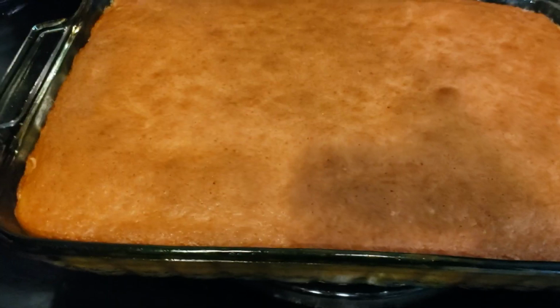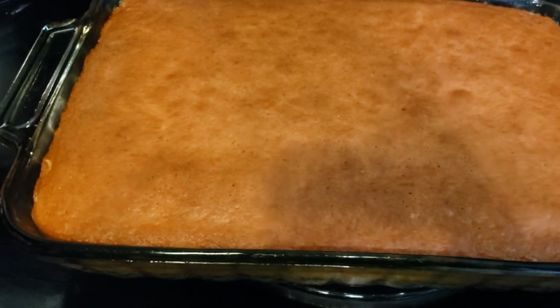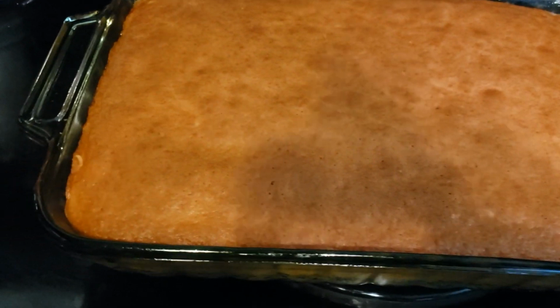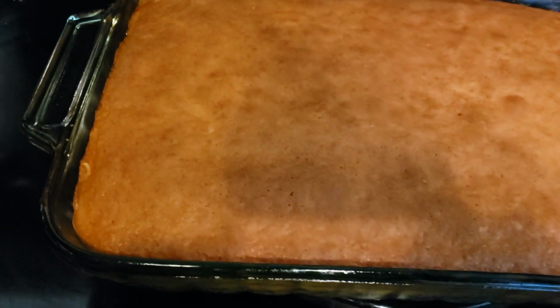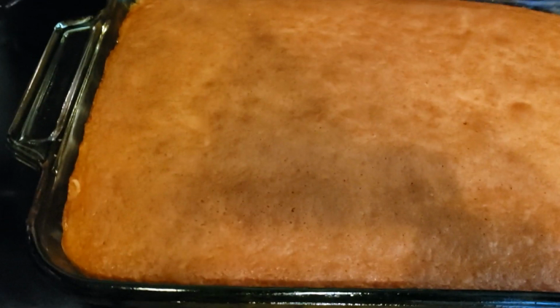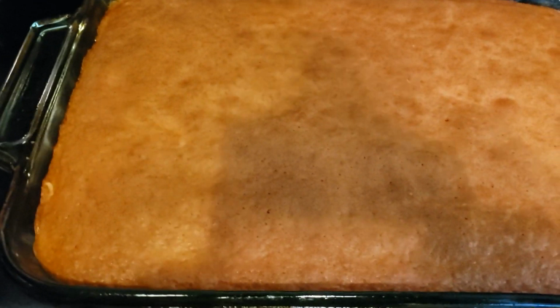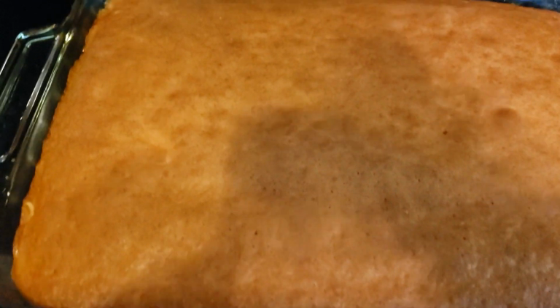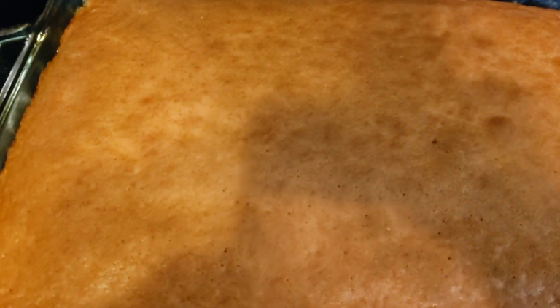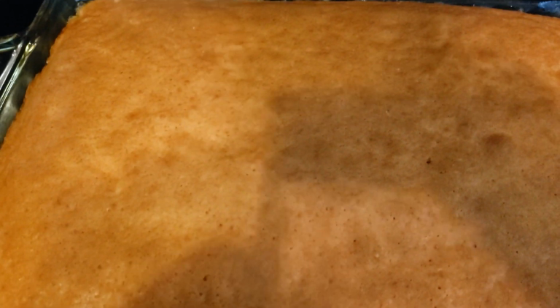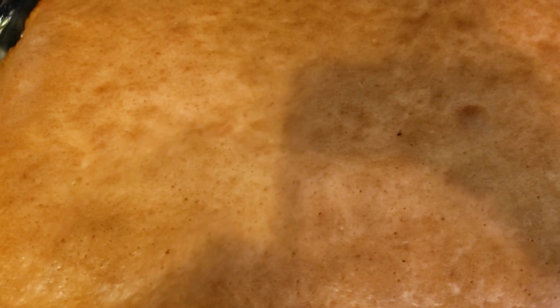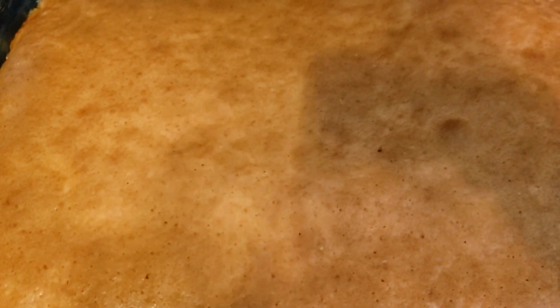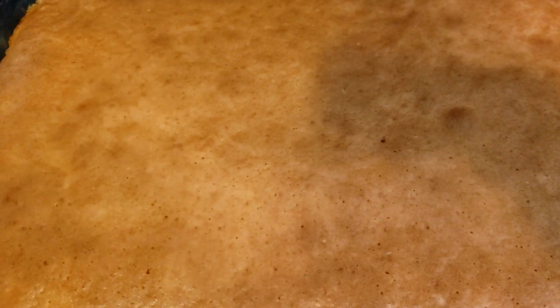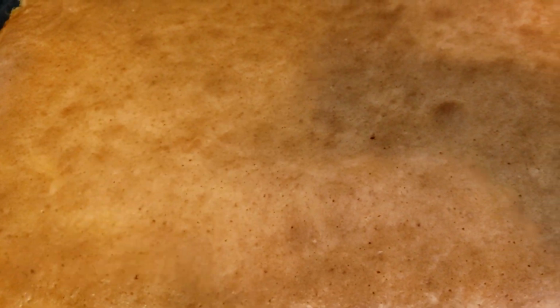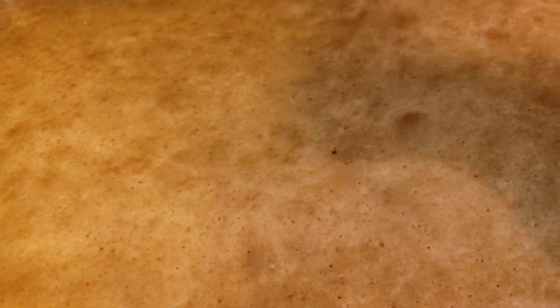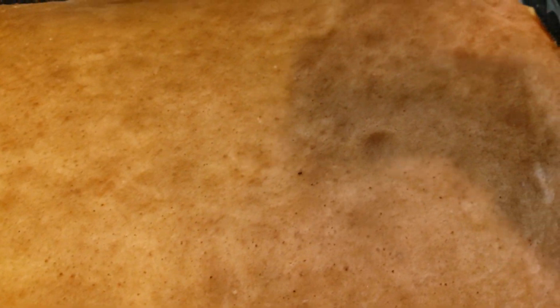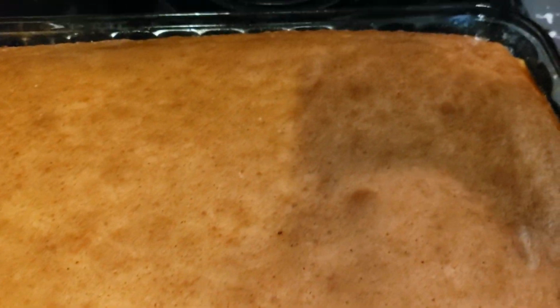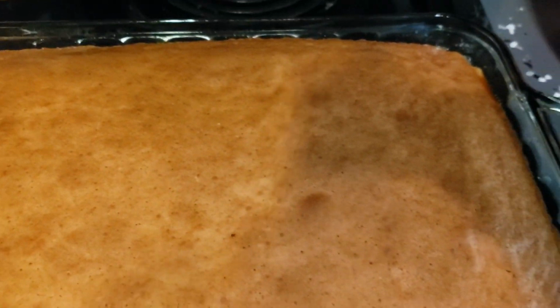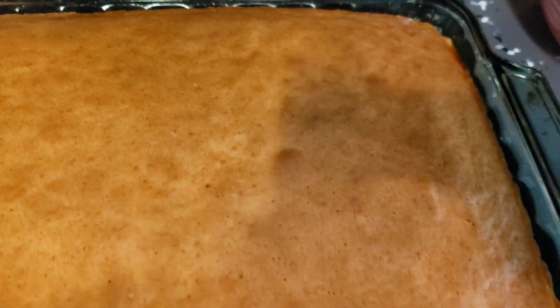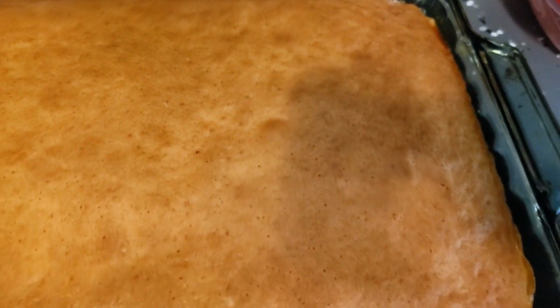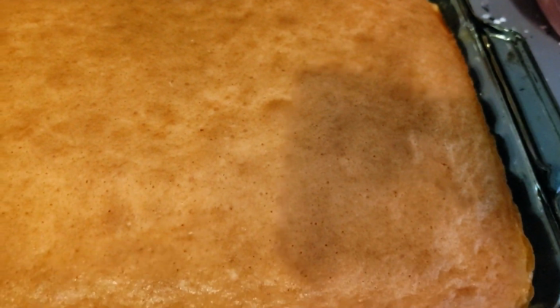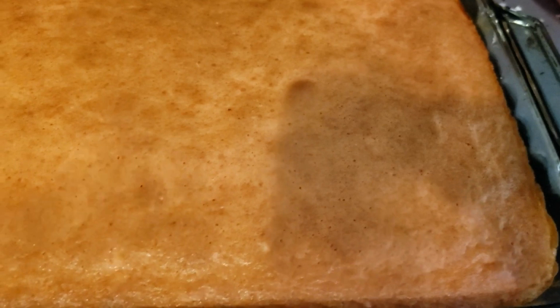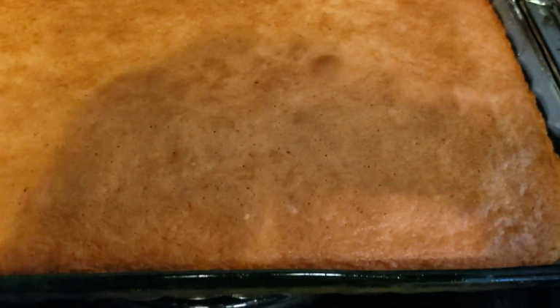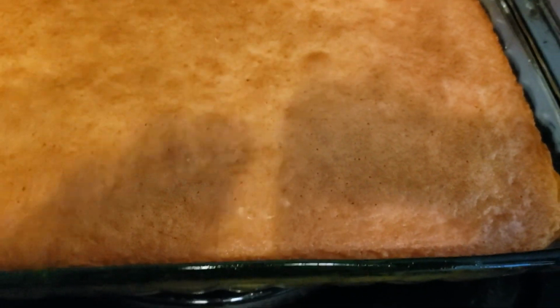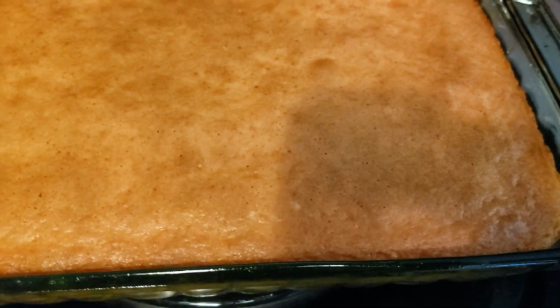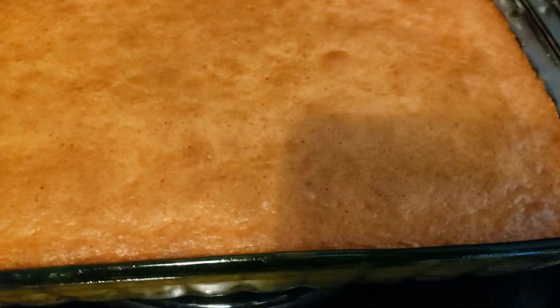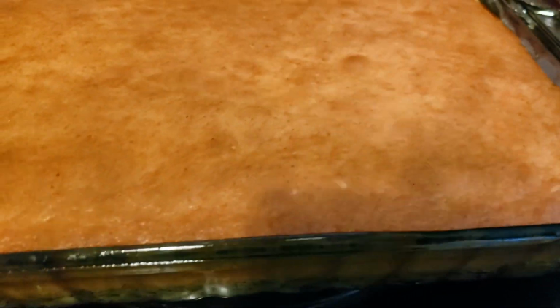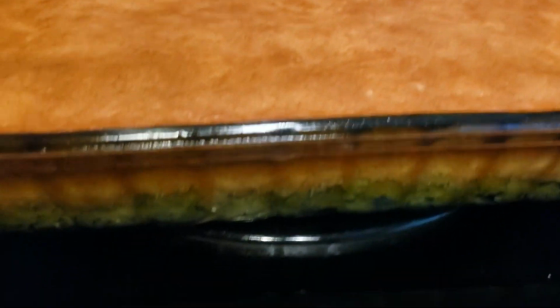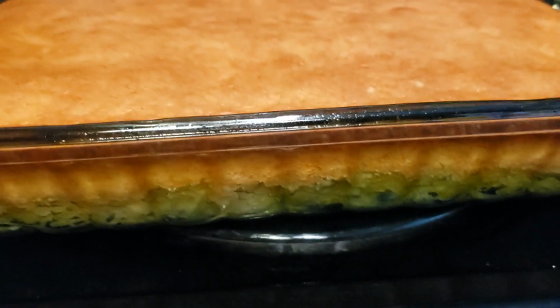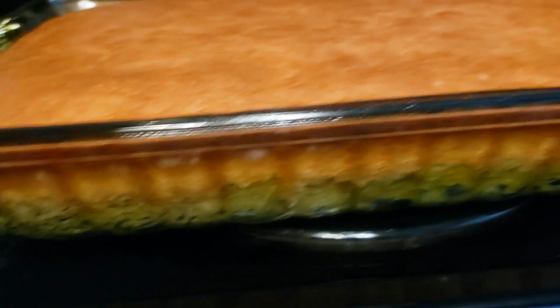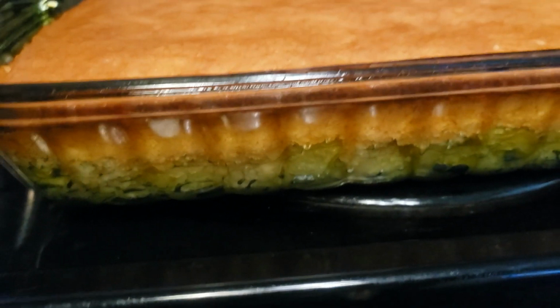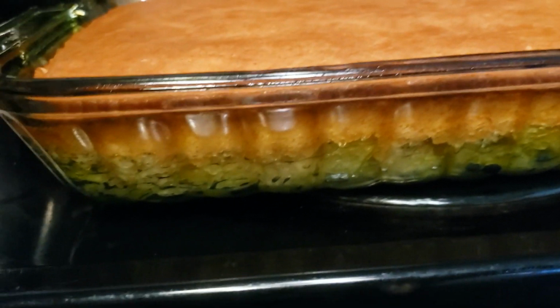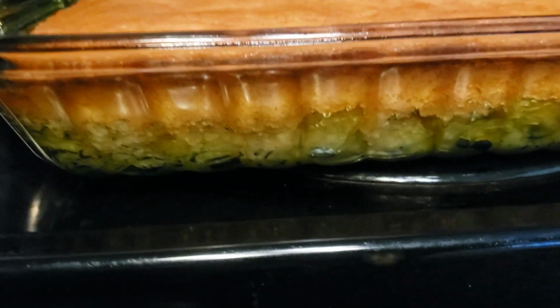I've just taken the cake out. I actually cooked it for 10 more minutes, so it took 48 minutes total. I think it was because the rhubarb was so juicy — I didn't want the cake to be underdone. But you can see the different layers.